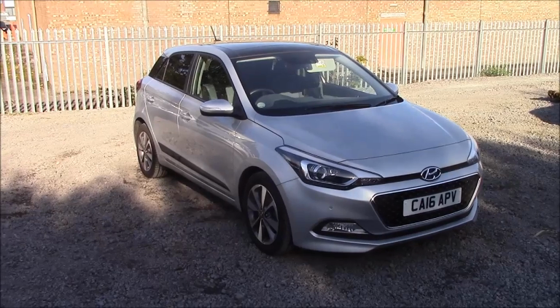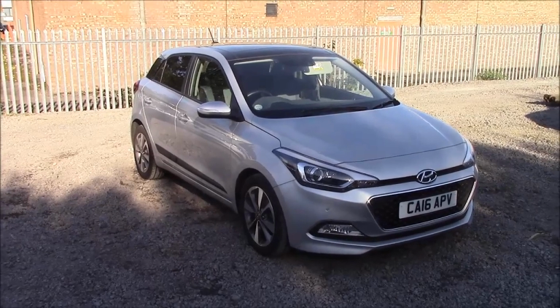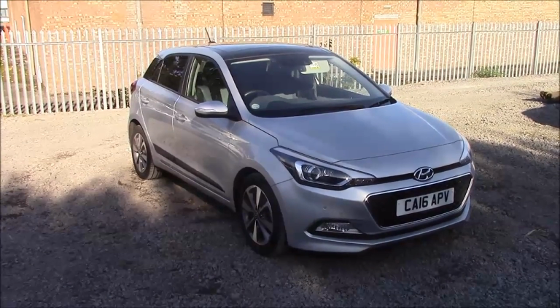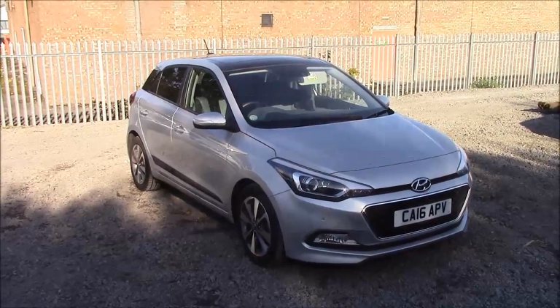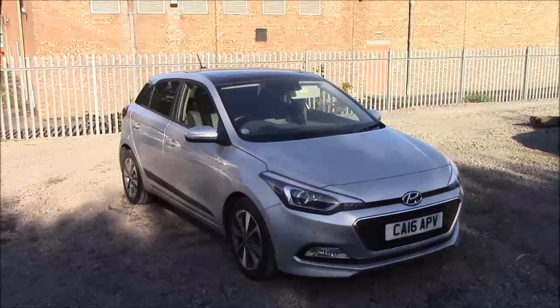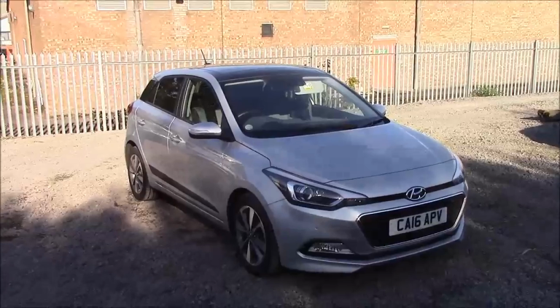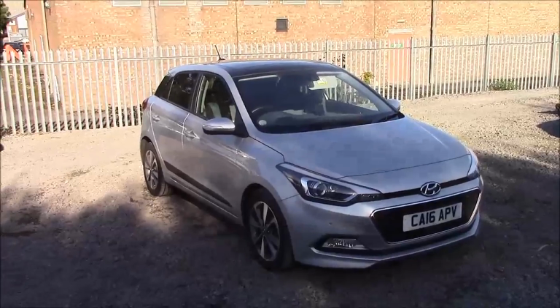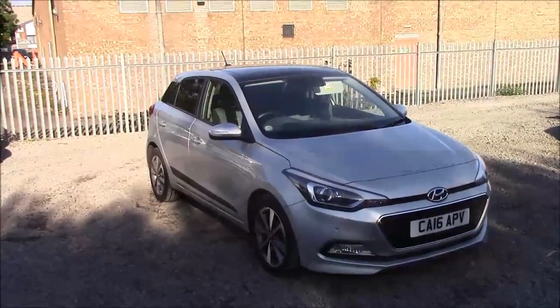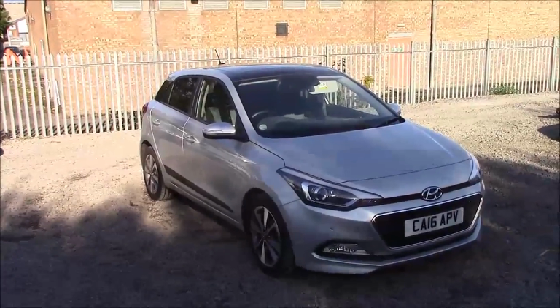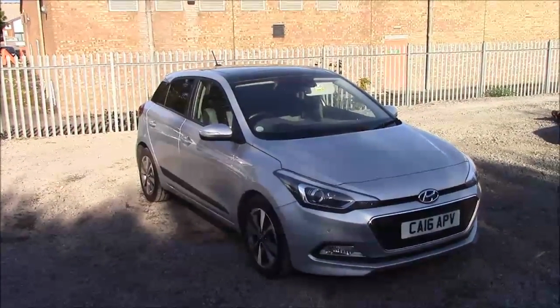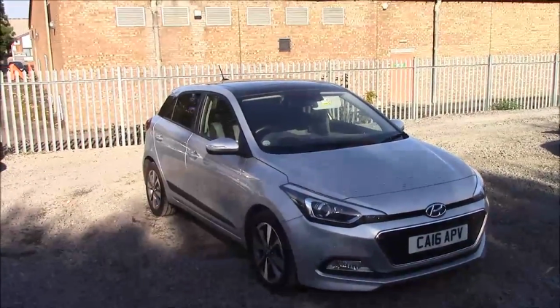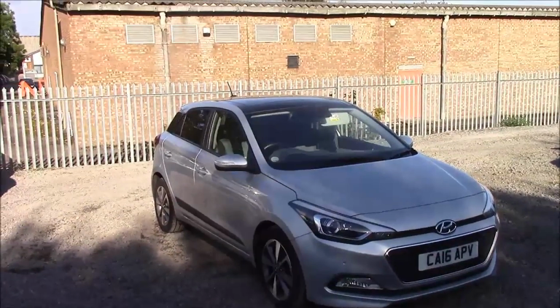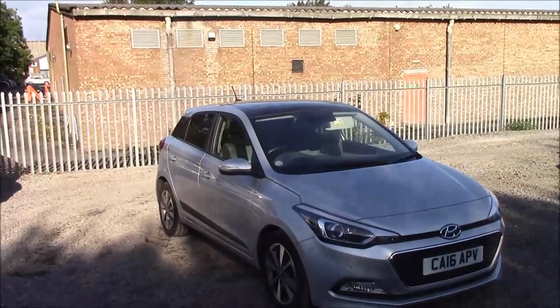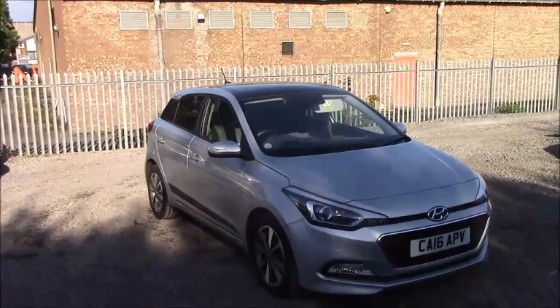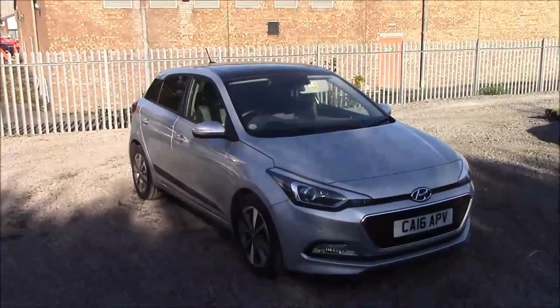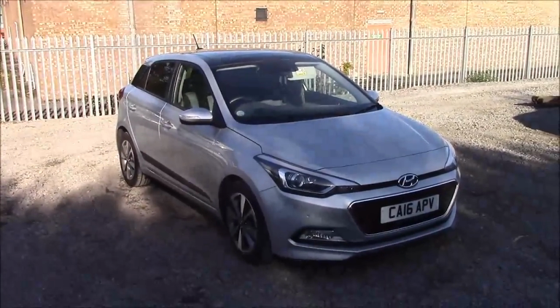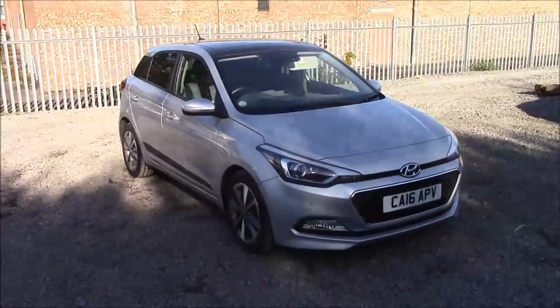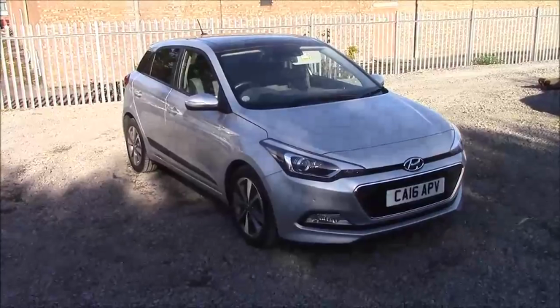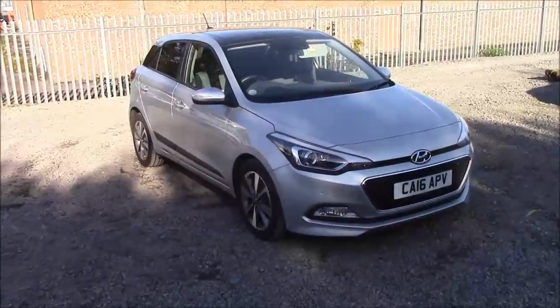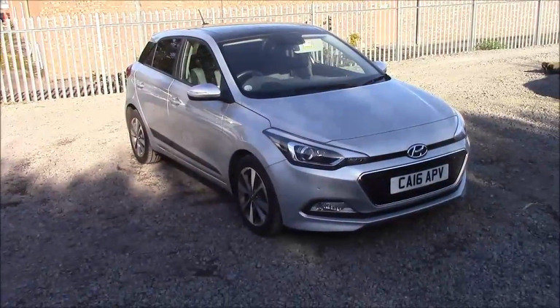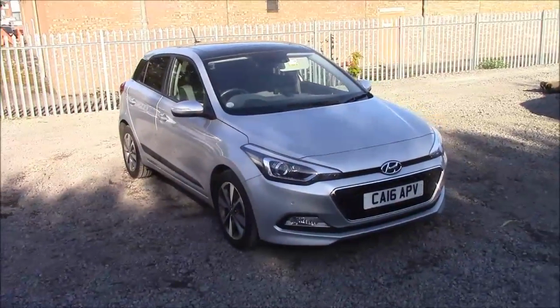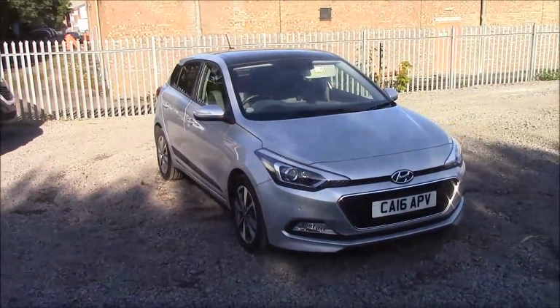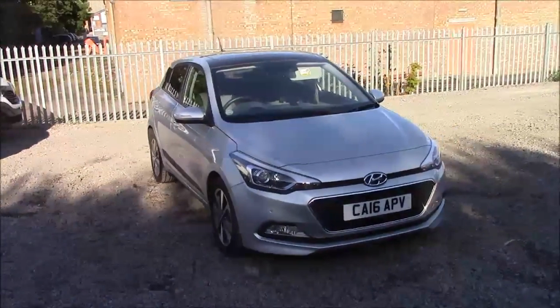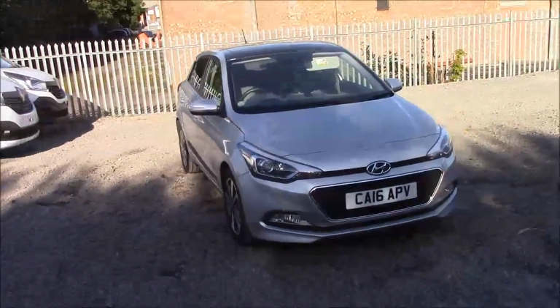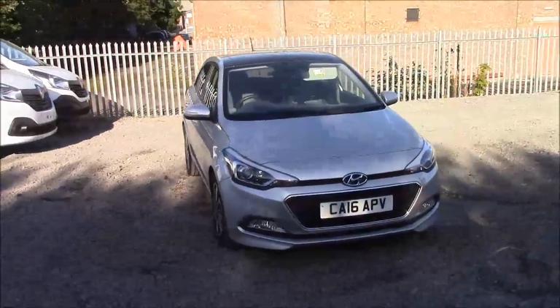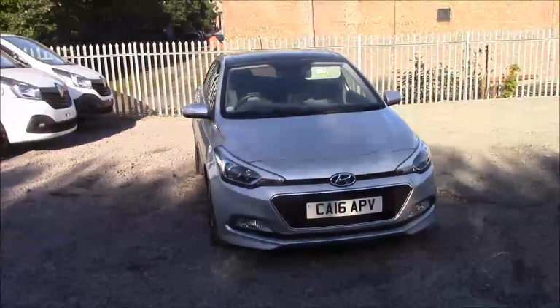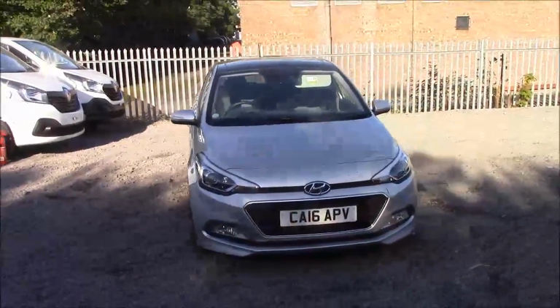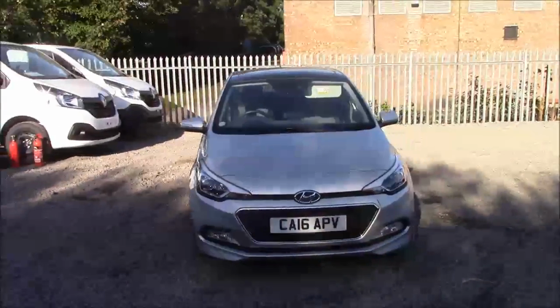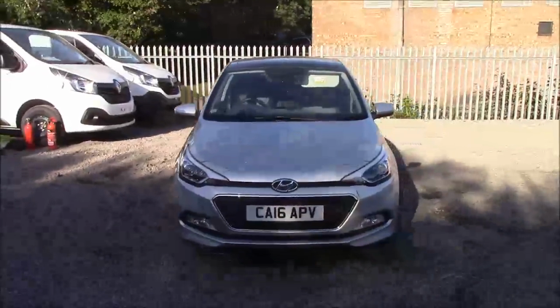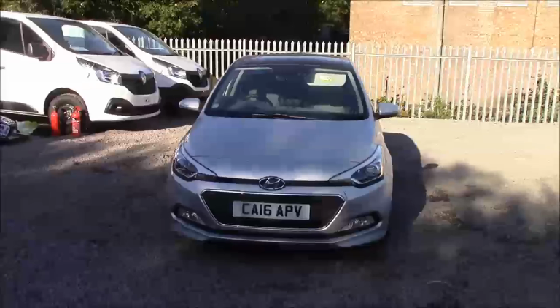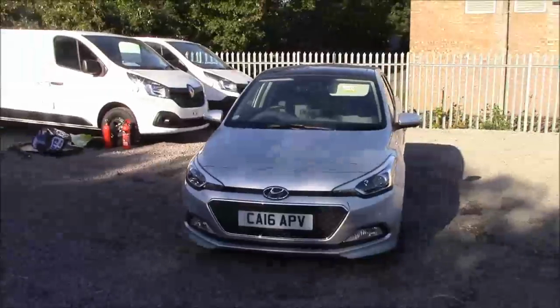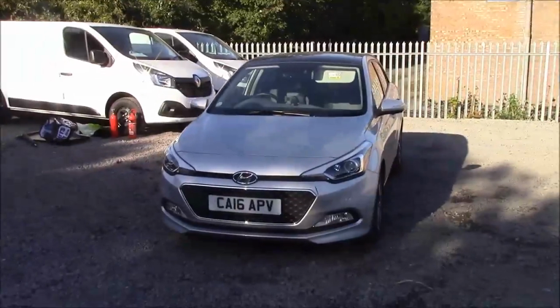Welcome to Wessex Garages here on Penarth Road in Cardiff. Today we have for you a Hyundai i20 GDI Premium SE. This car comes in silver and is a petrol manual. I'm going to be giving you a tour of this vehicle today, but for more information or further specifications, please don't hesitate to click on the link in the video.